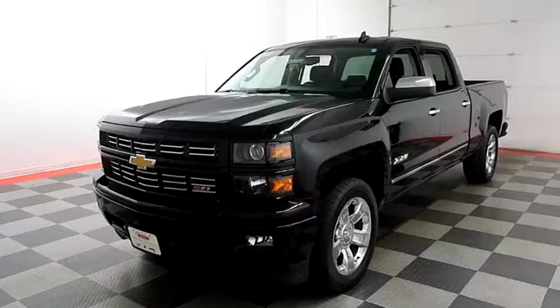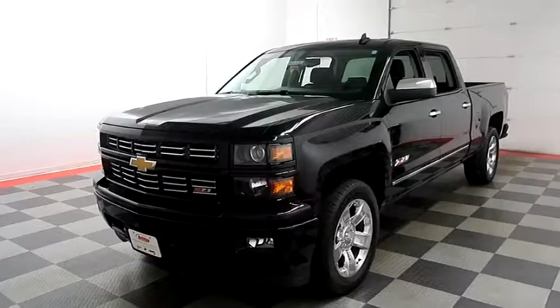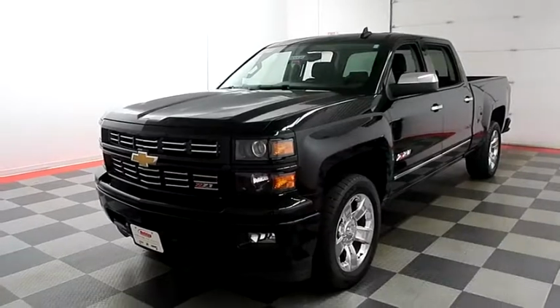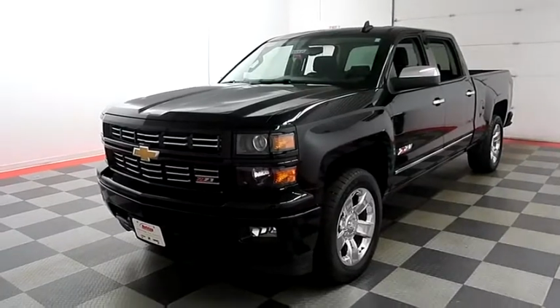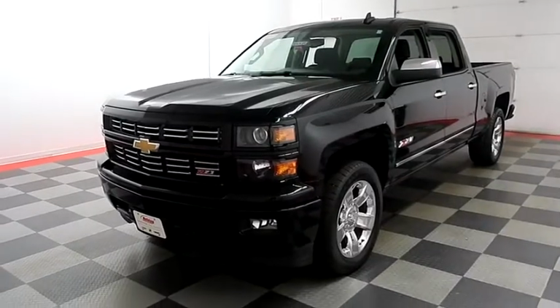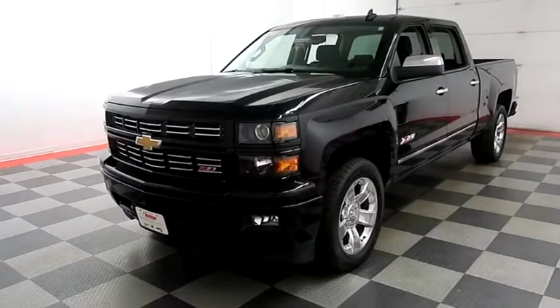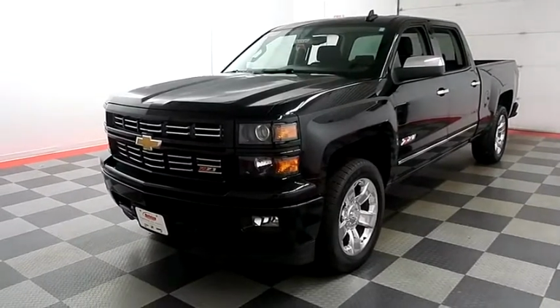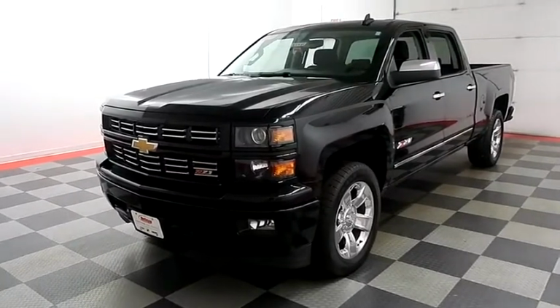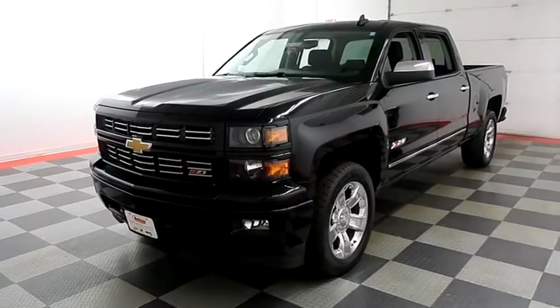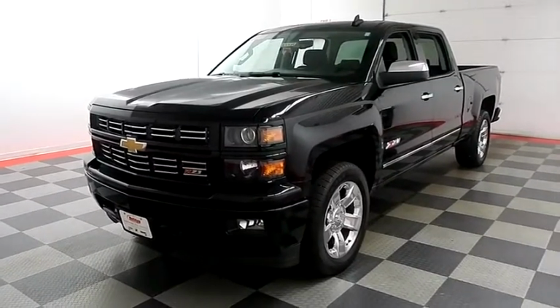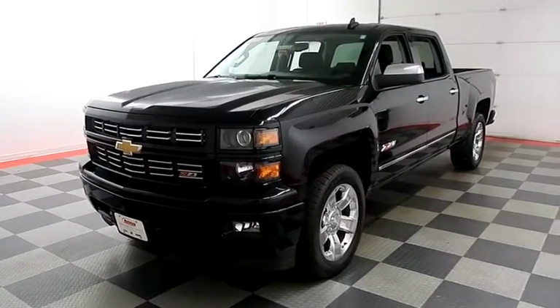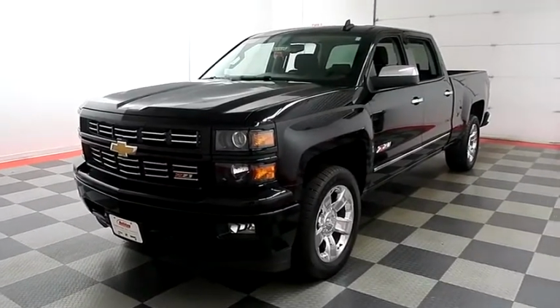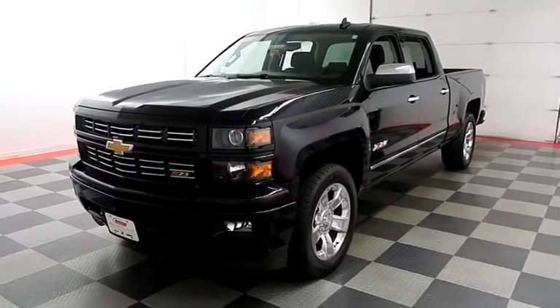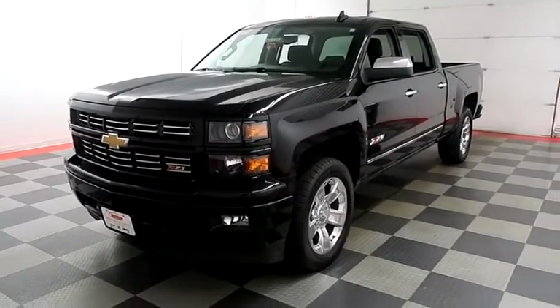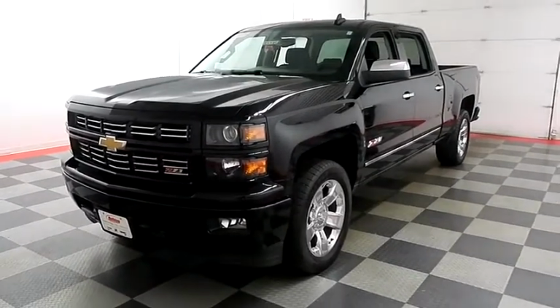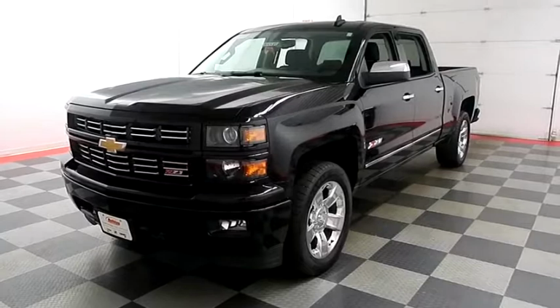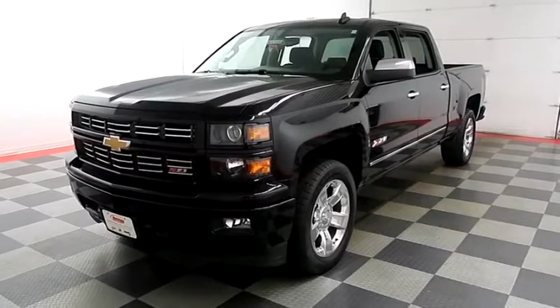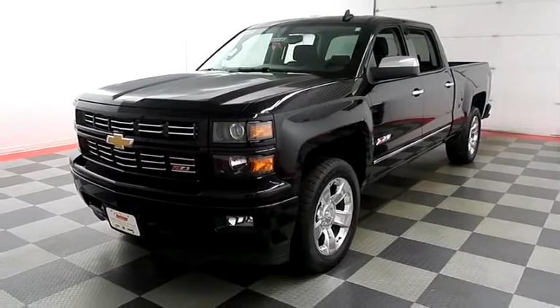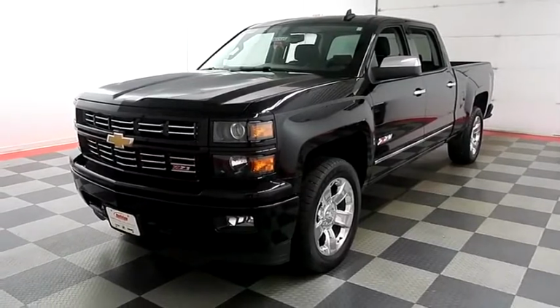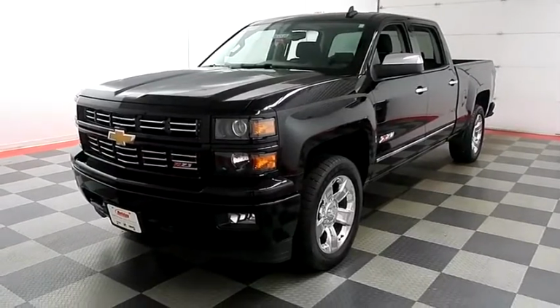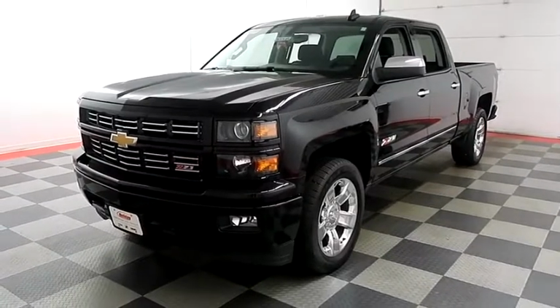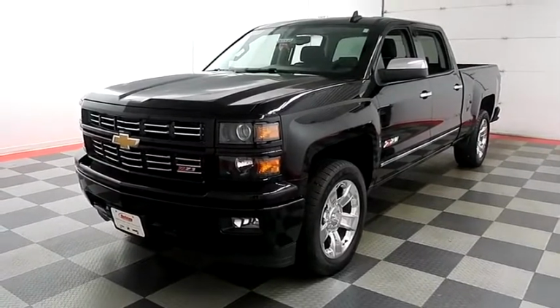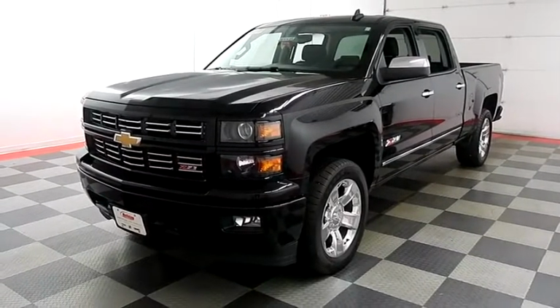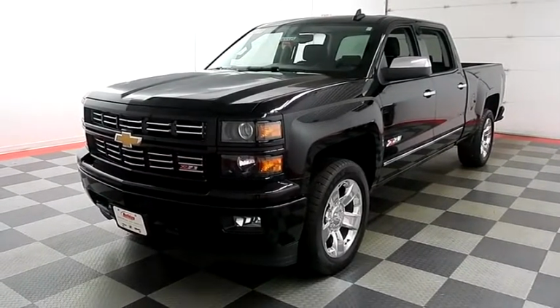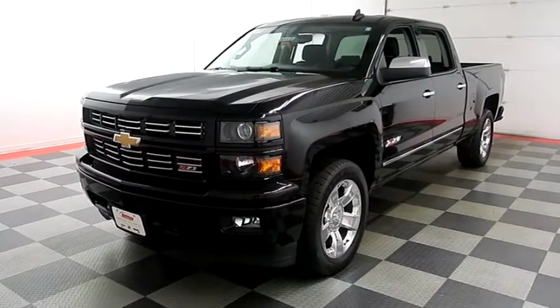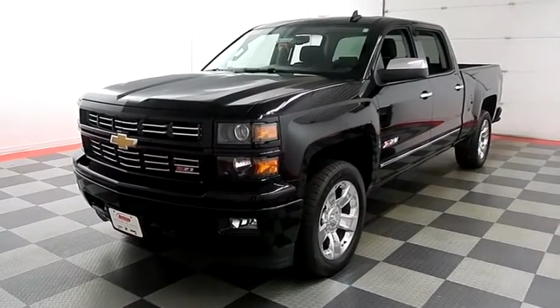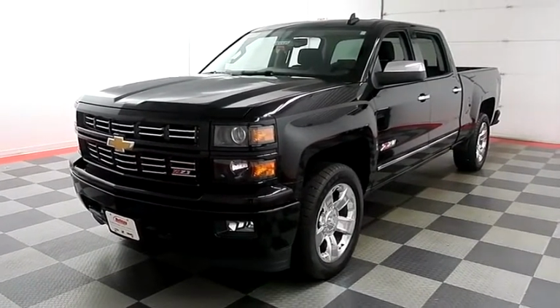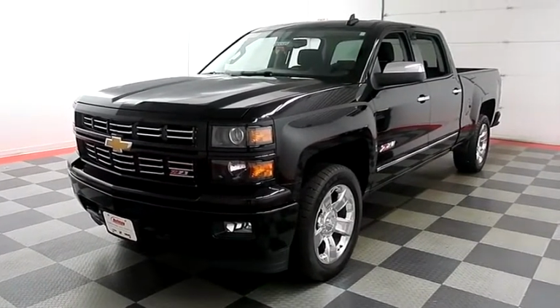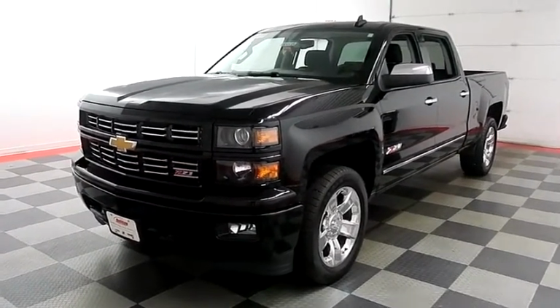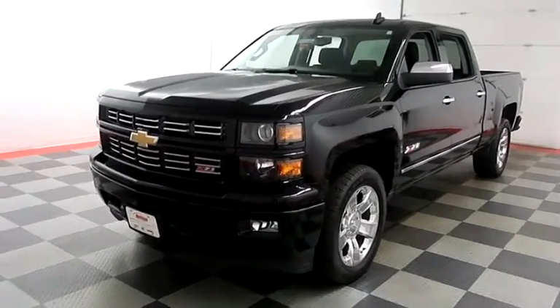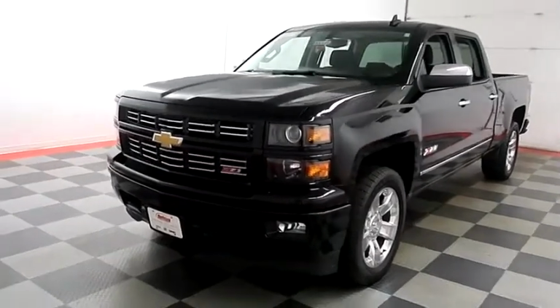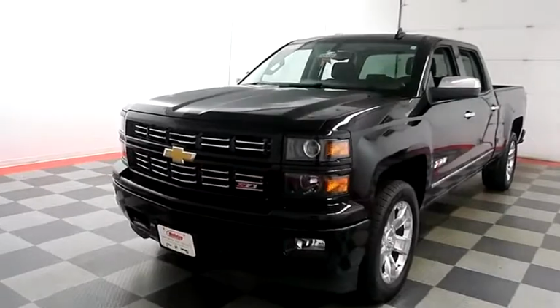Hi, I'm Andy with Holiday Automotive. Today we're going to take a look at a 2015 Chevy Silverado 1500. Stock number is A8008.